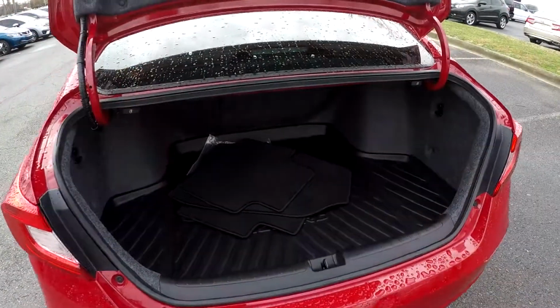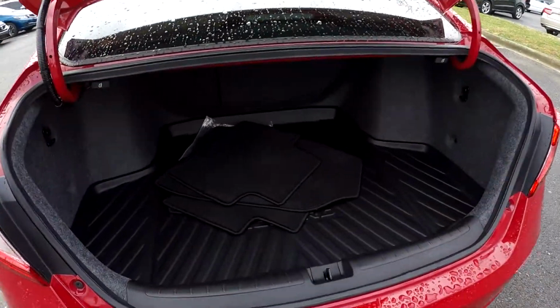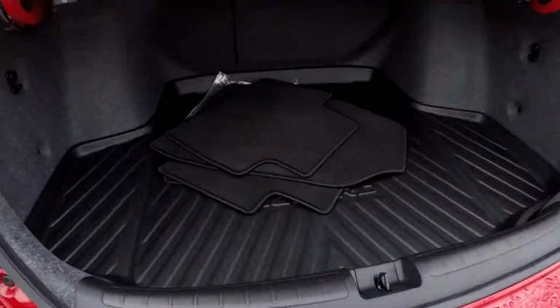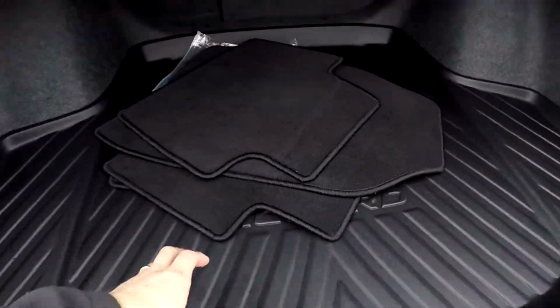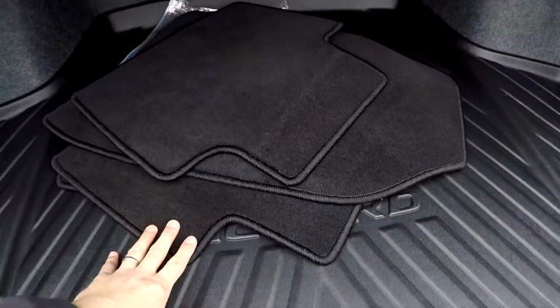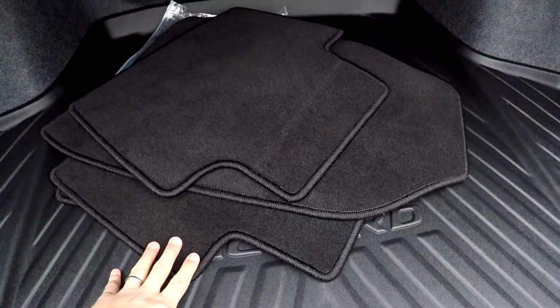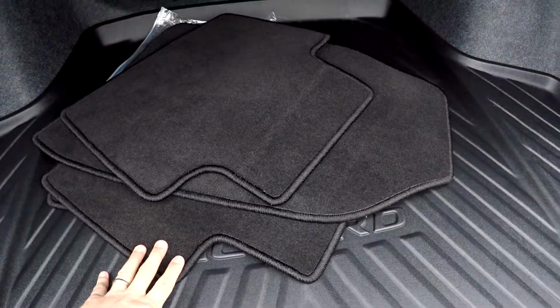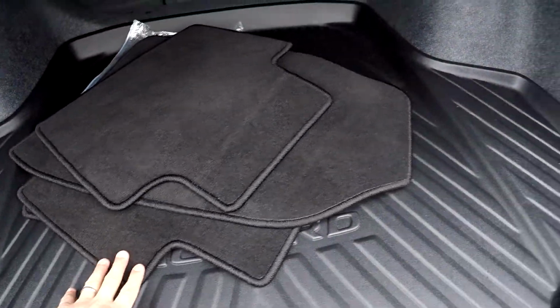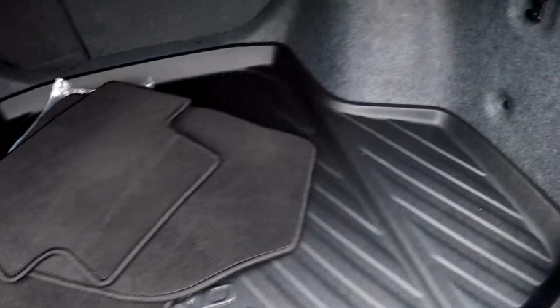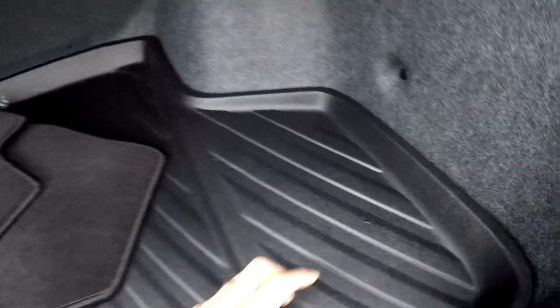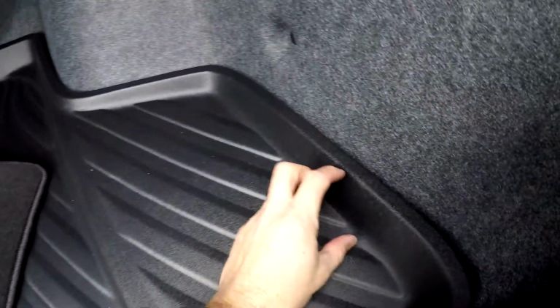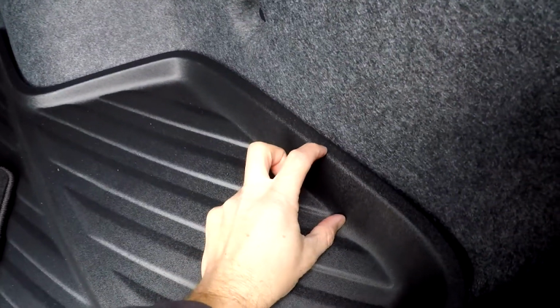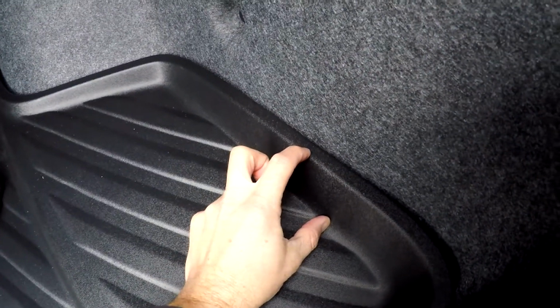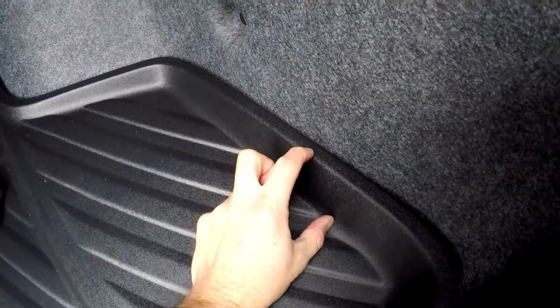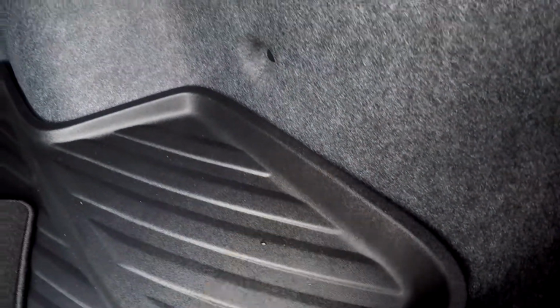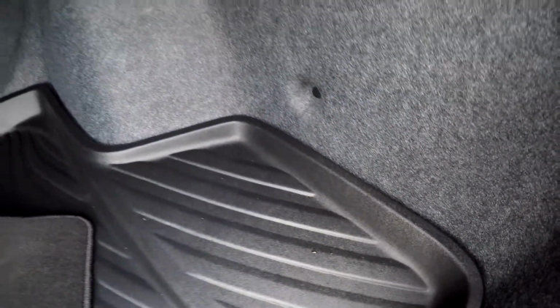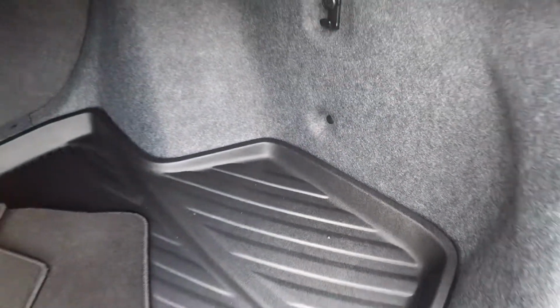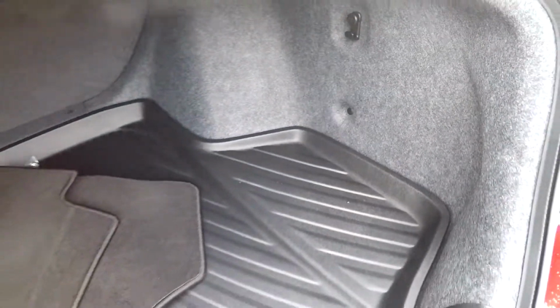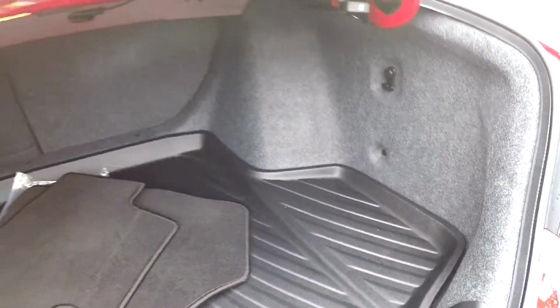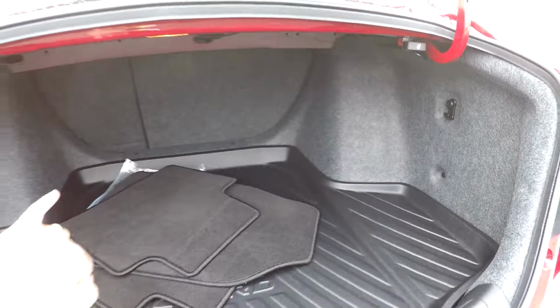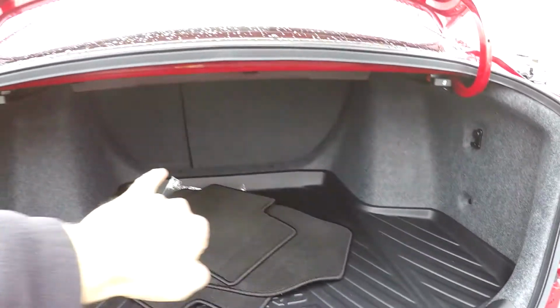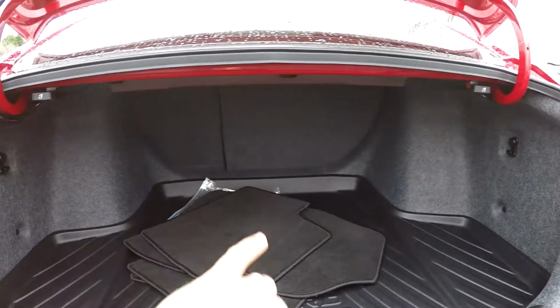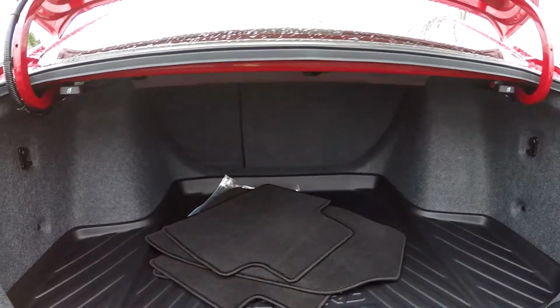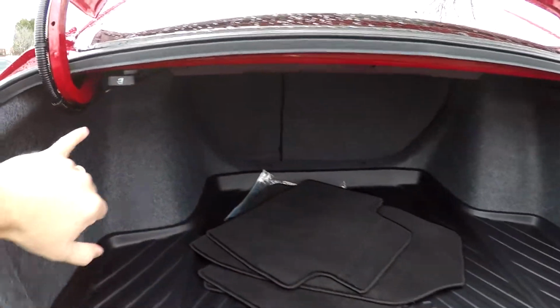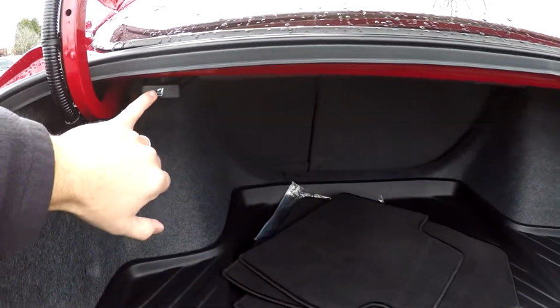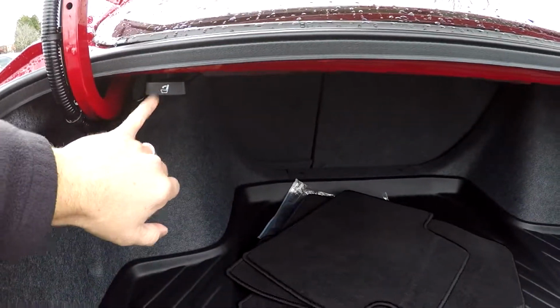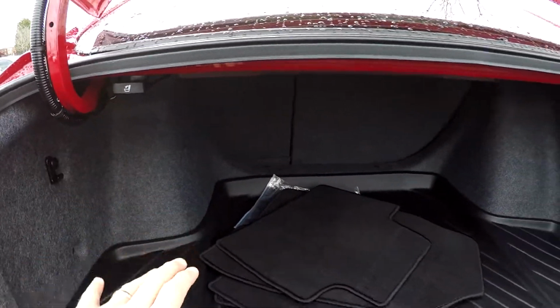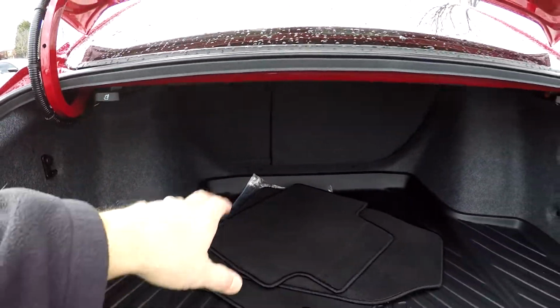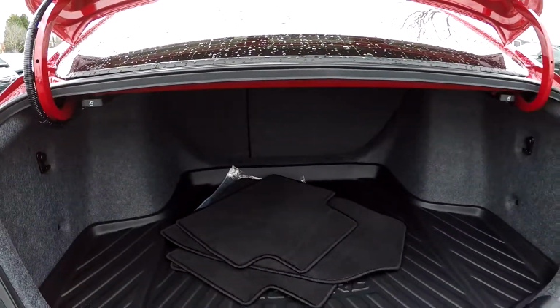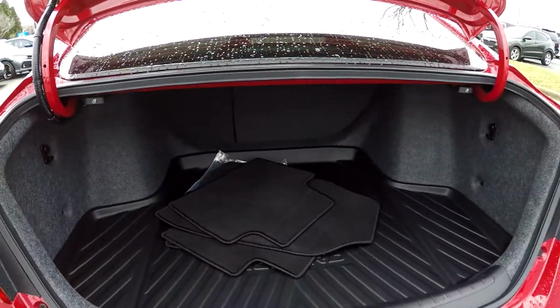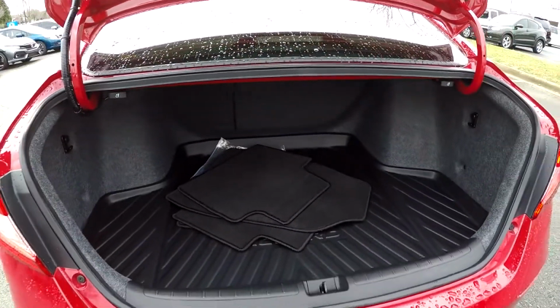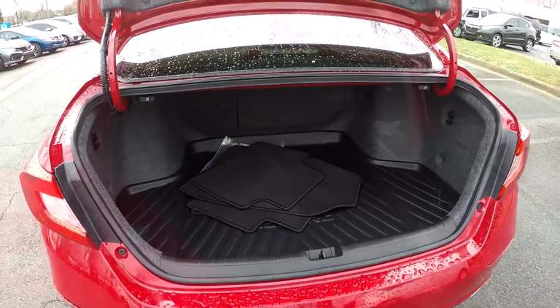As we look inside the trunk, you'll notice all your original mats have been included. They have put a cargo mat in the back here that's got a lip around it to keep any liquids or spills inside. Those back two seats can be laid down from here, so you don't have to crawl inside the vehicle for that full pass-through storage.